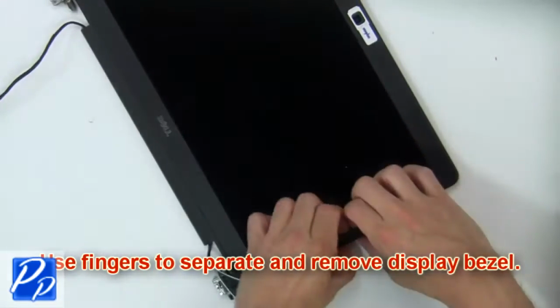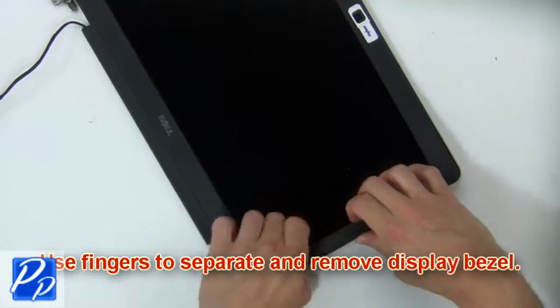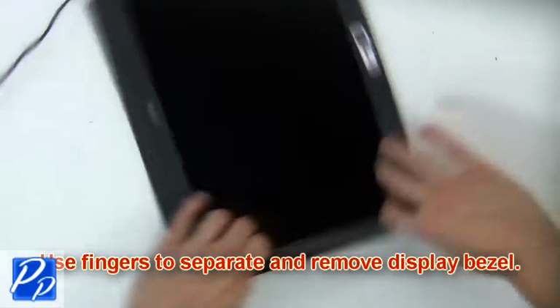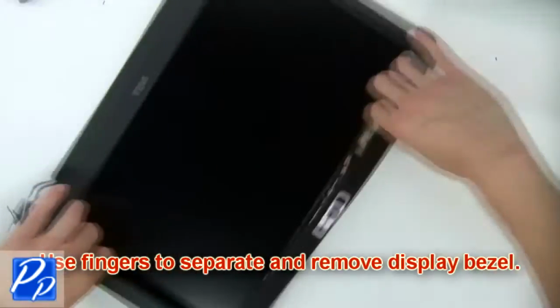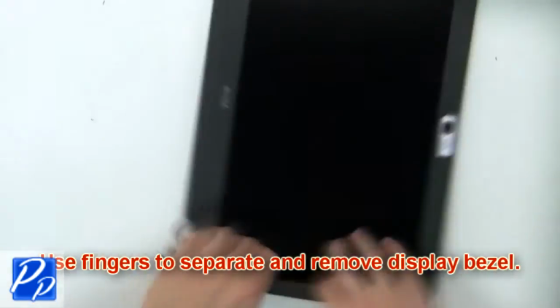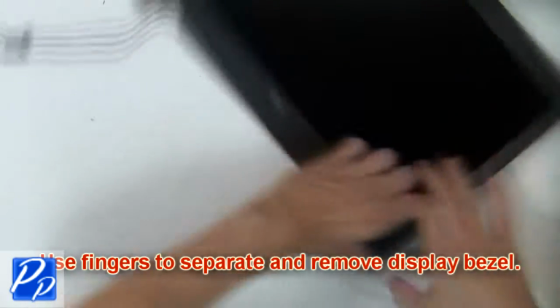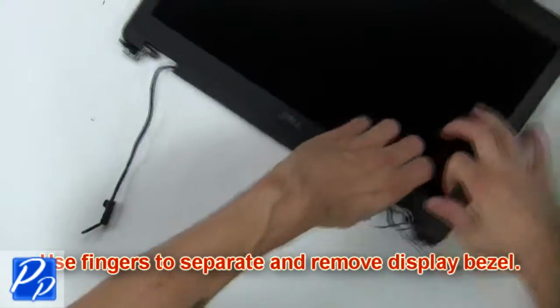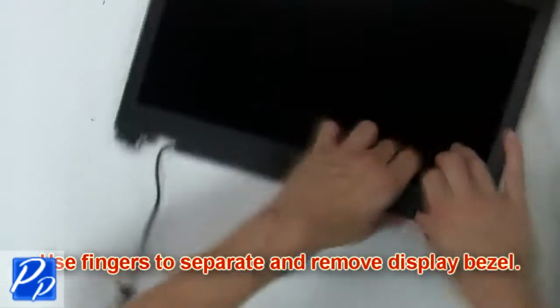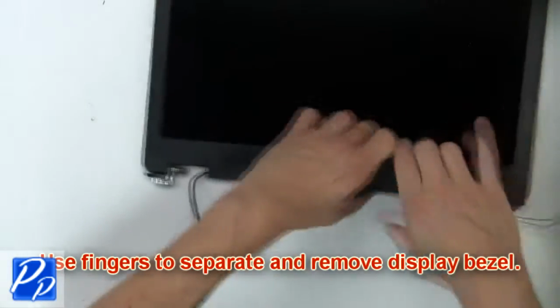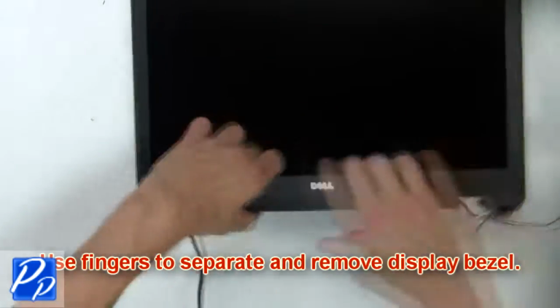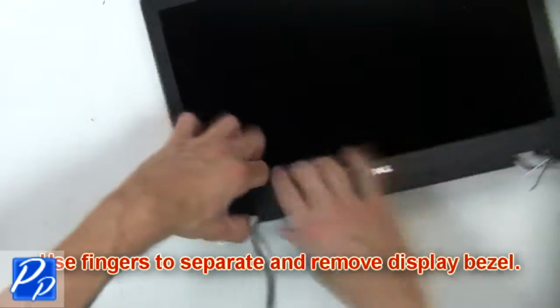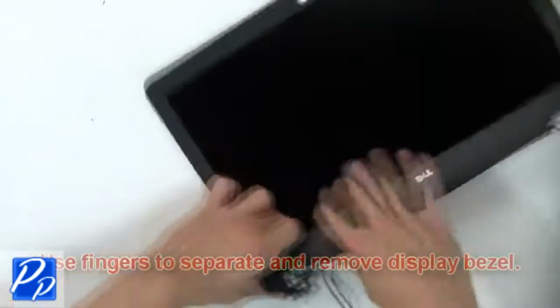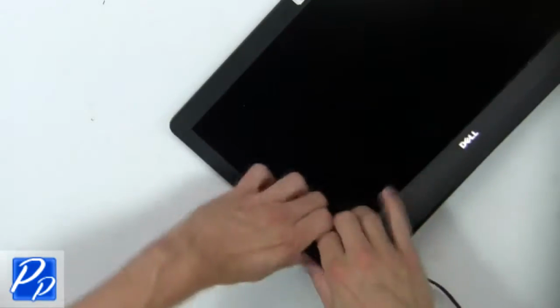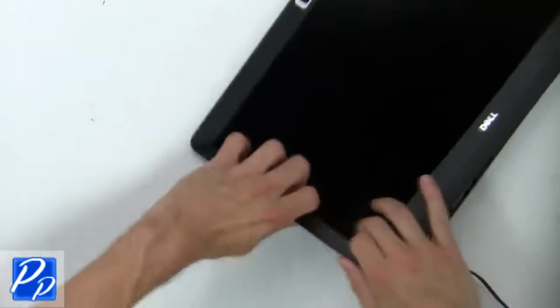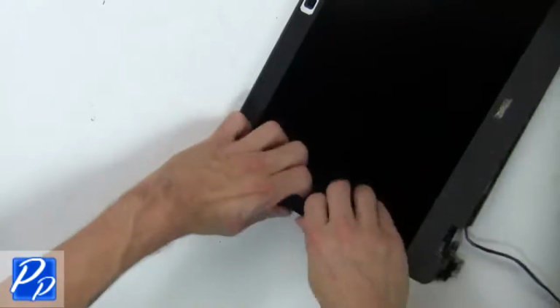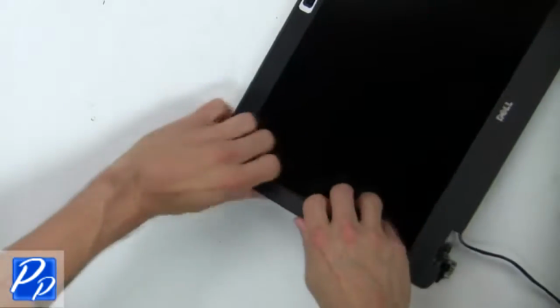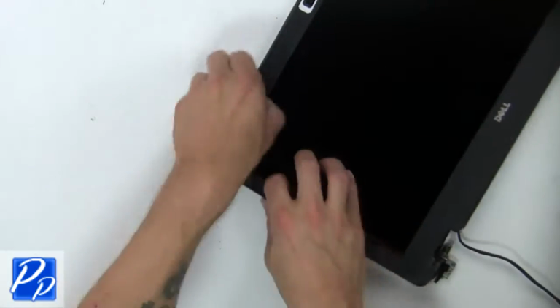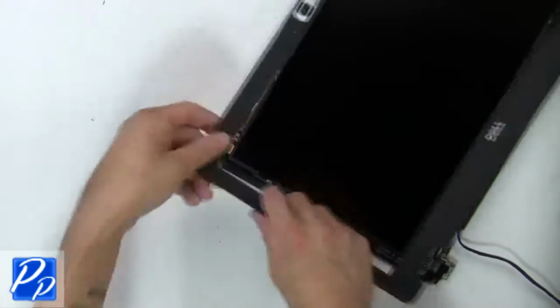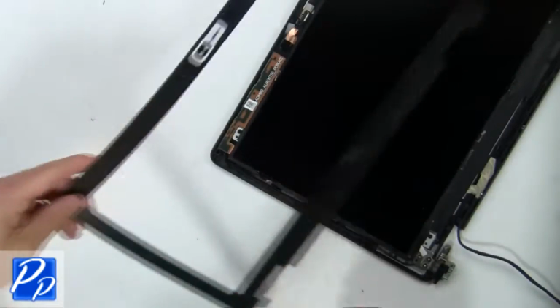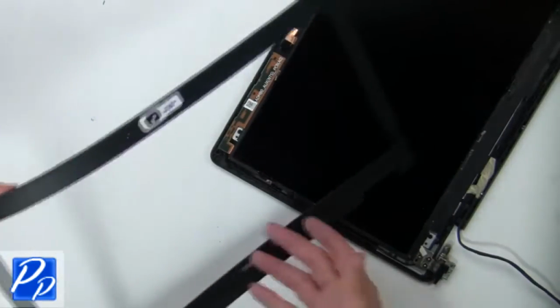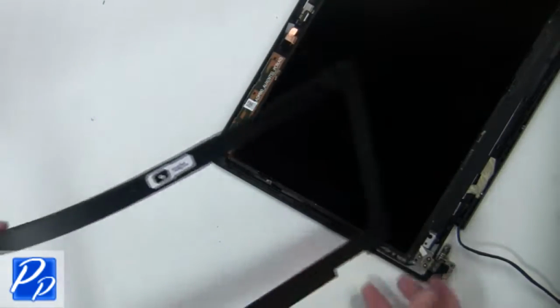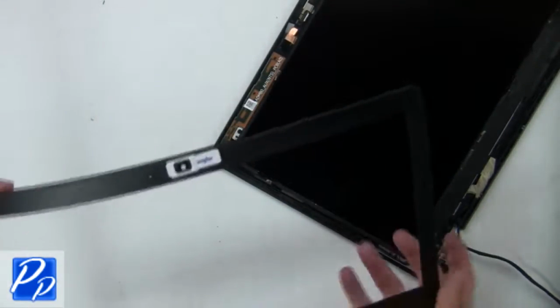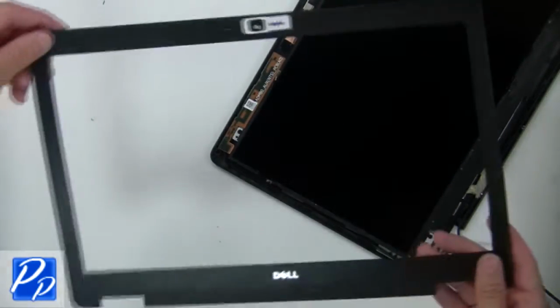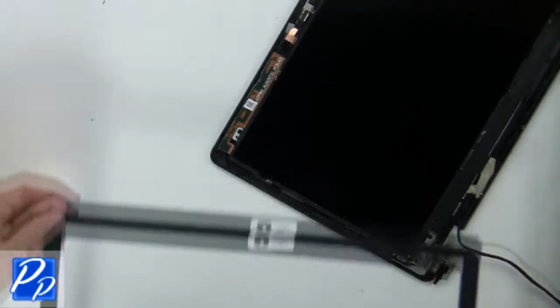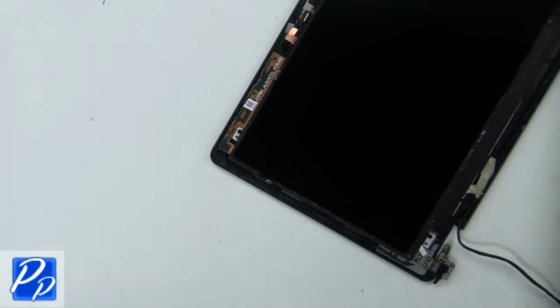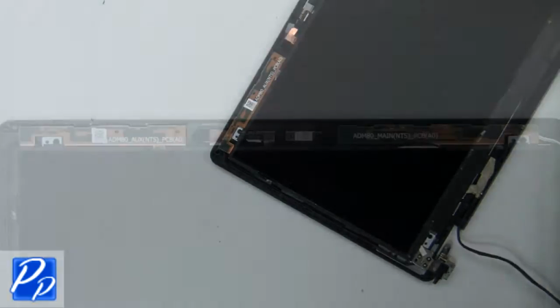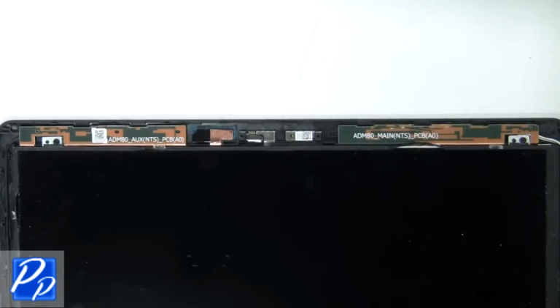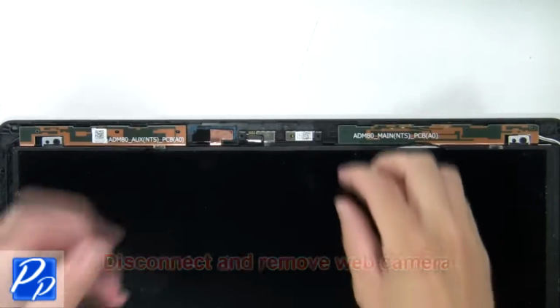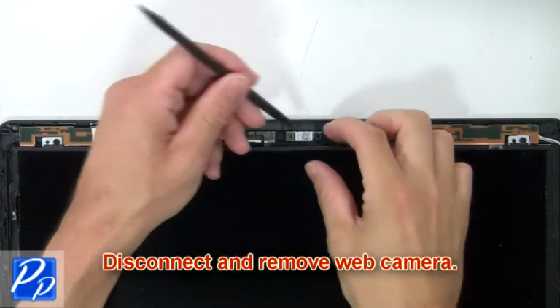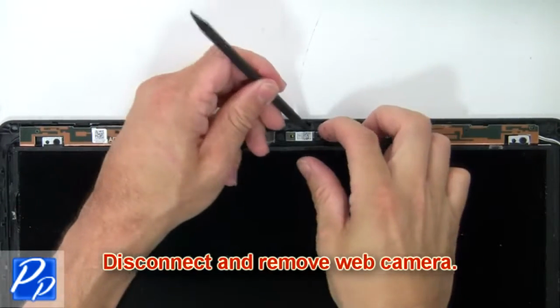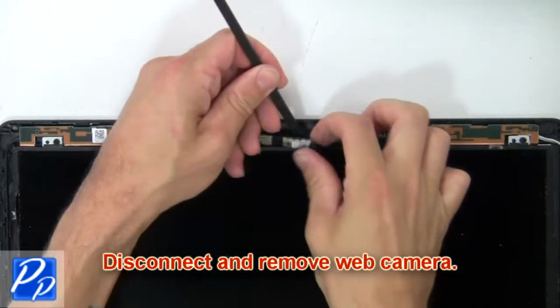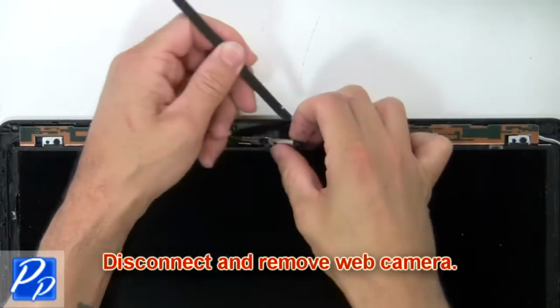Next, use fingers to separate and remove the display bezel. Now disconnect and remove the web camera.